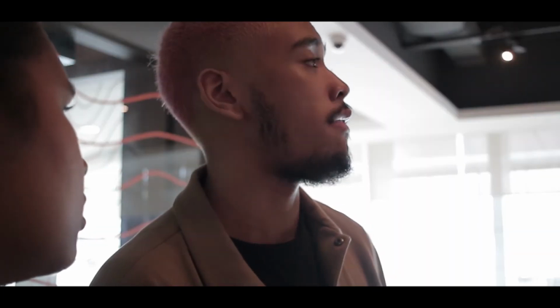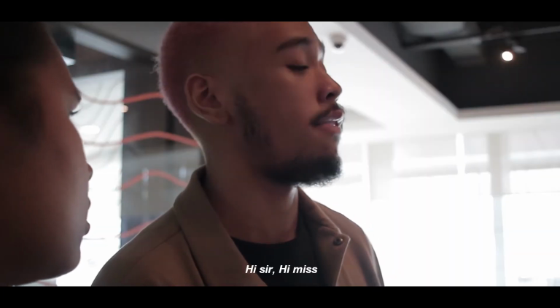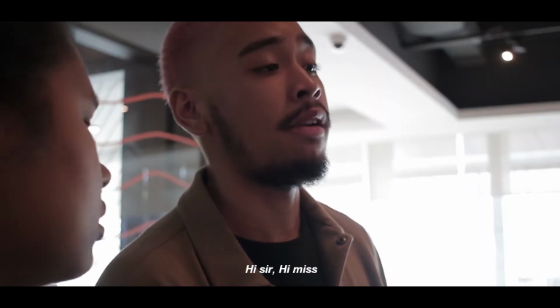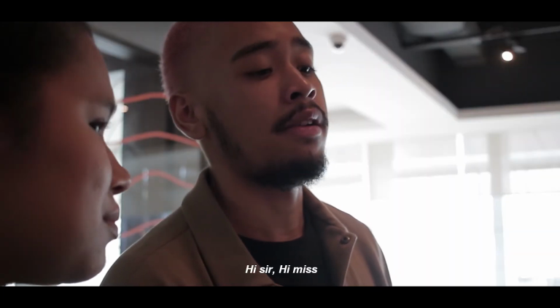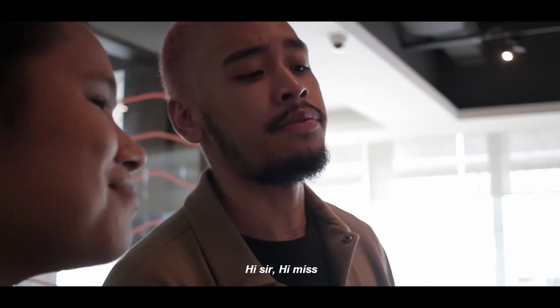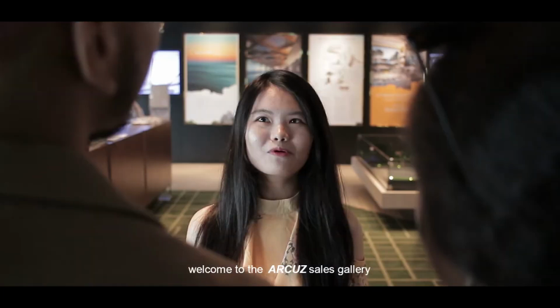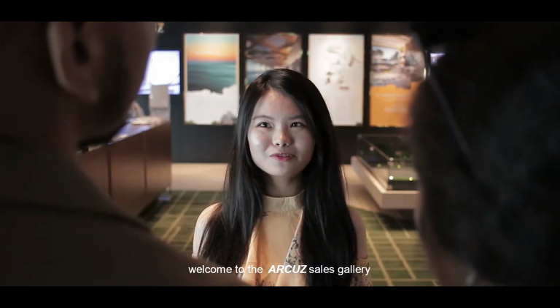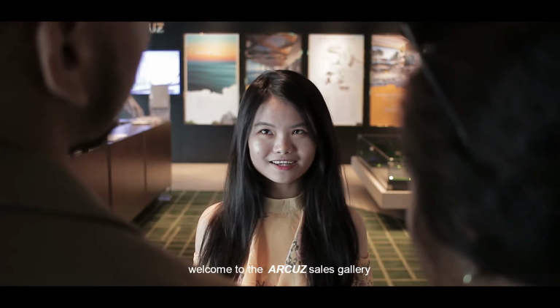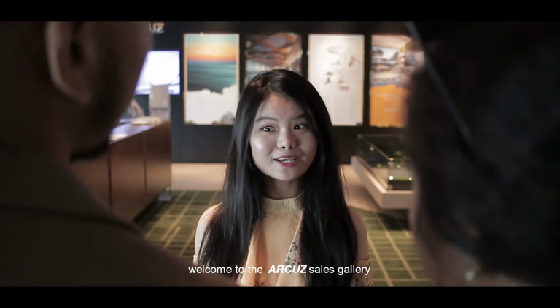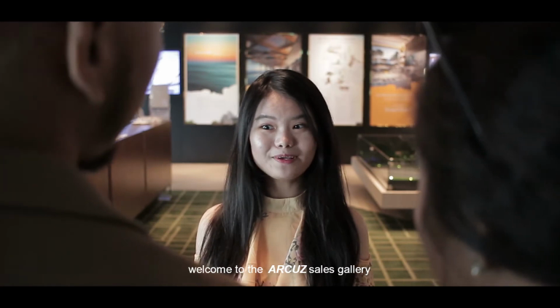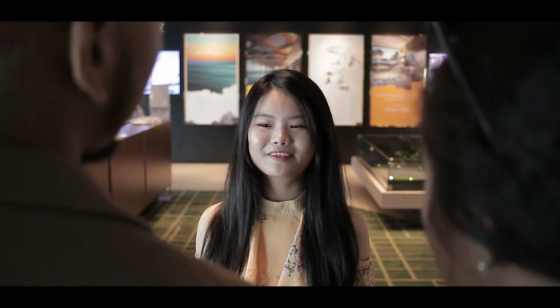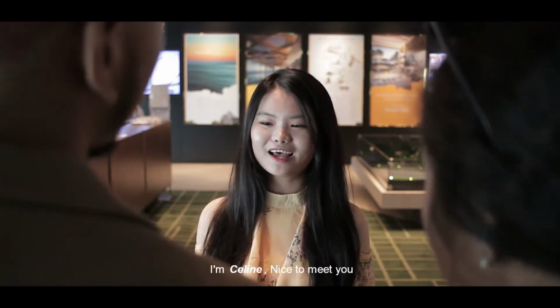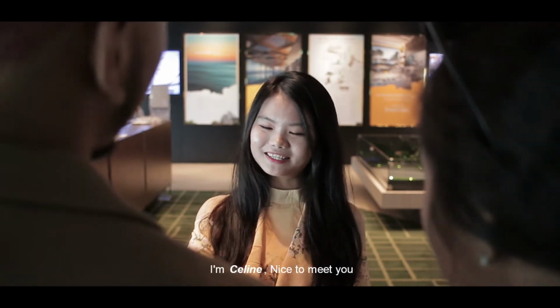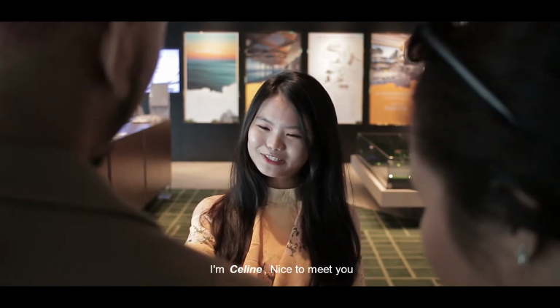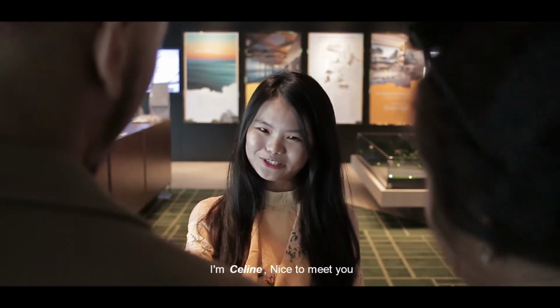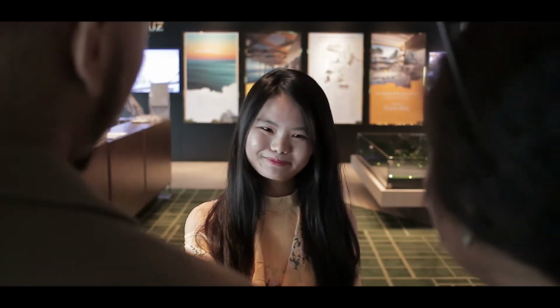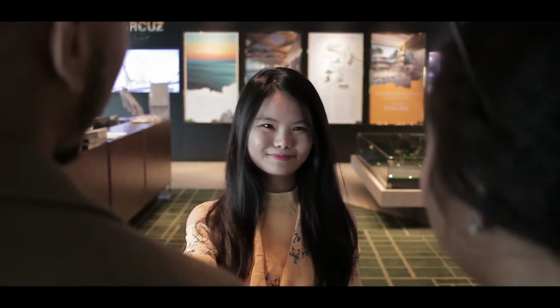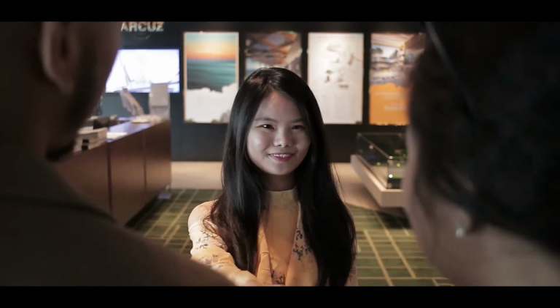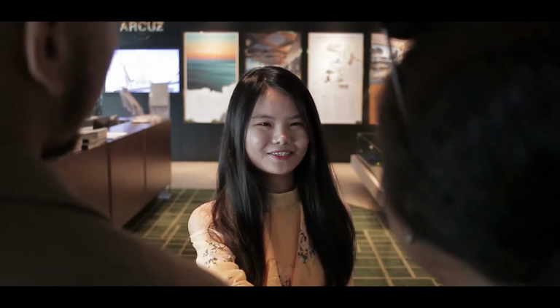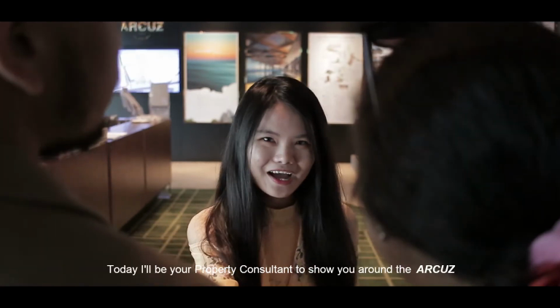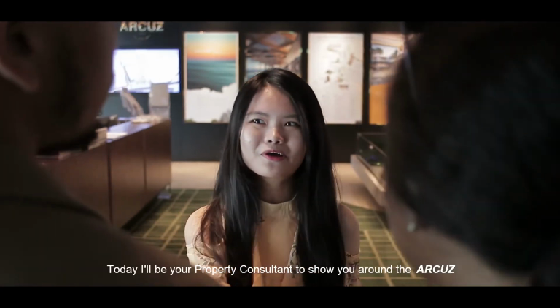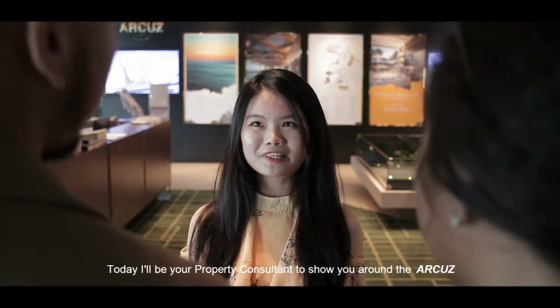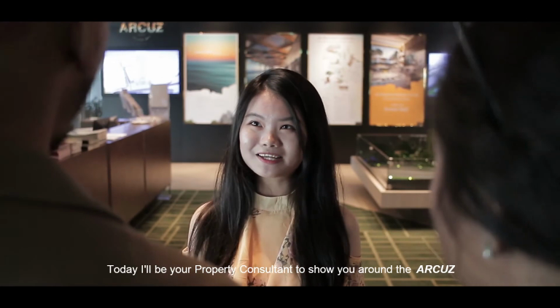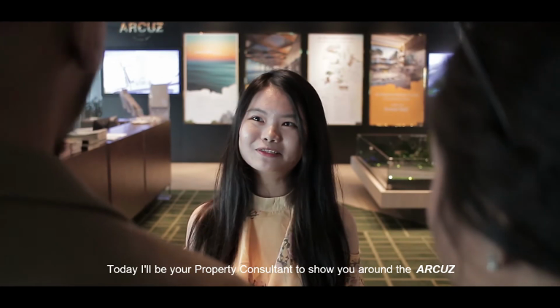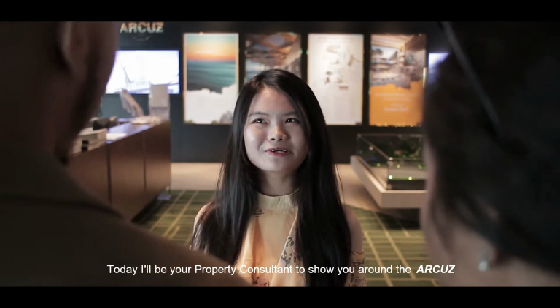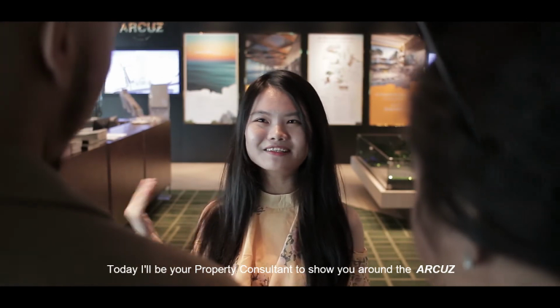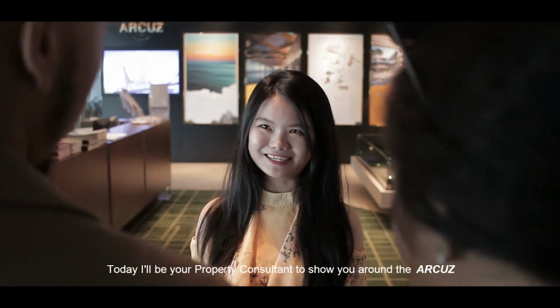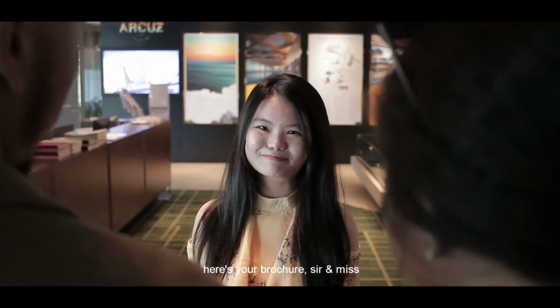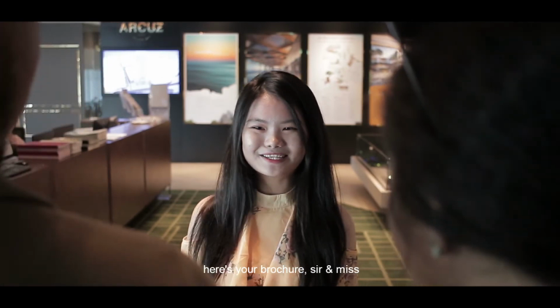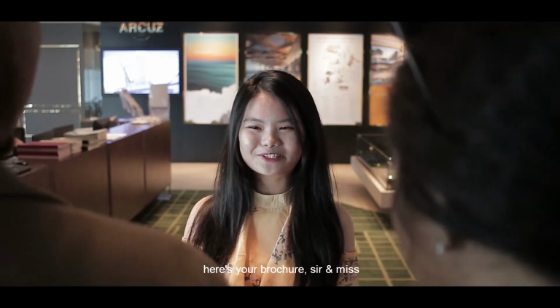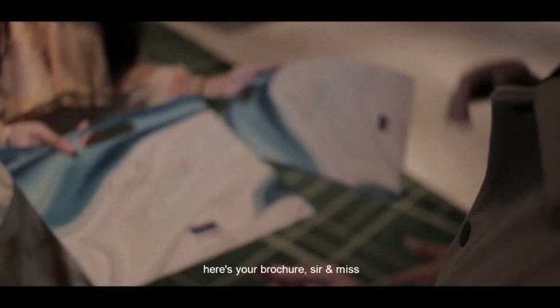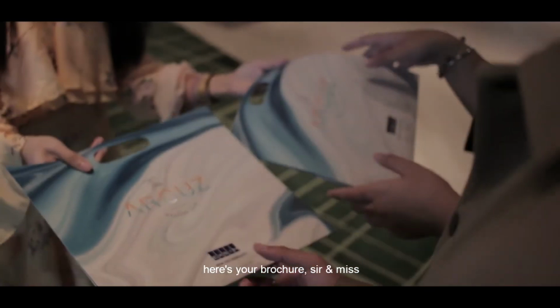Hi sir, hi miss! Welcome to The Akers. I'm Celine, nice to meet you. Today I'll be your property consultant to show you around The Akers. Here's your brochure.